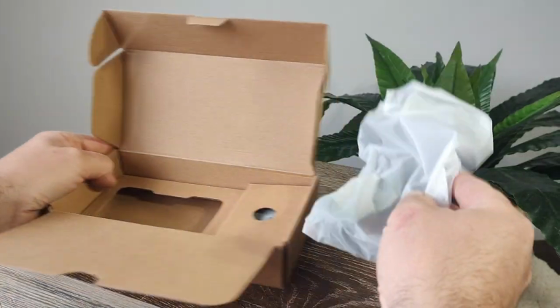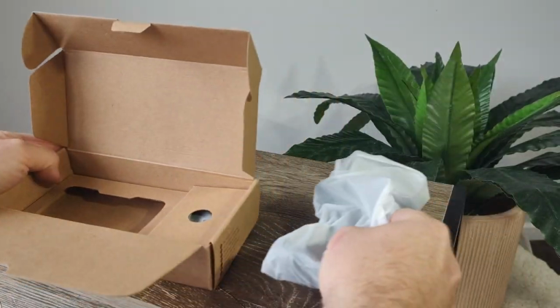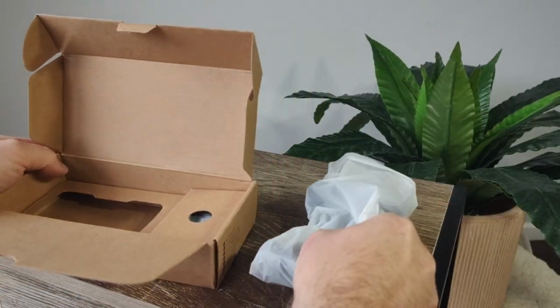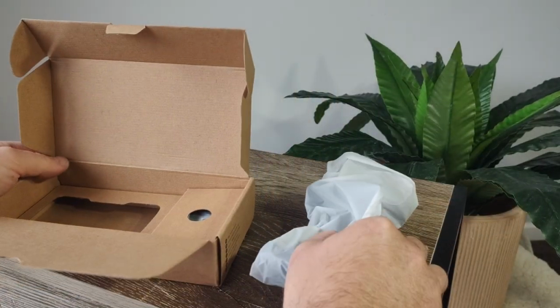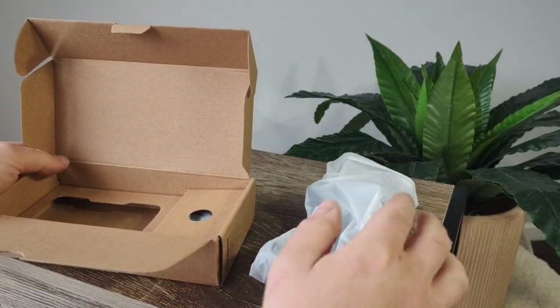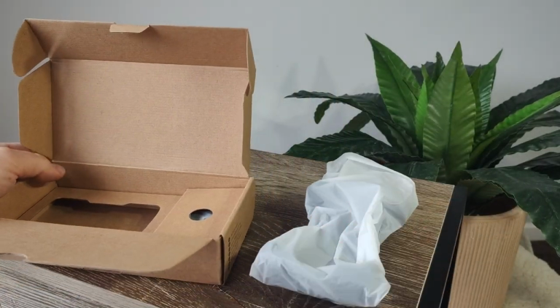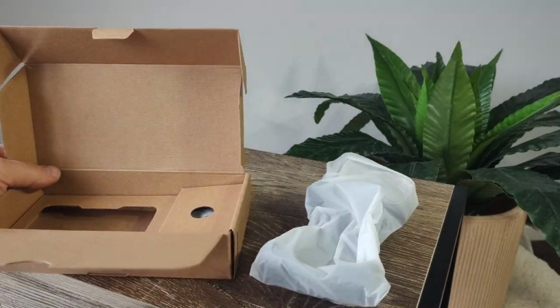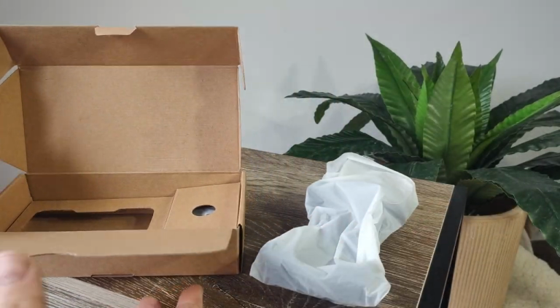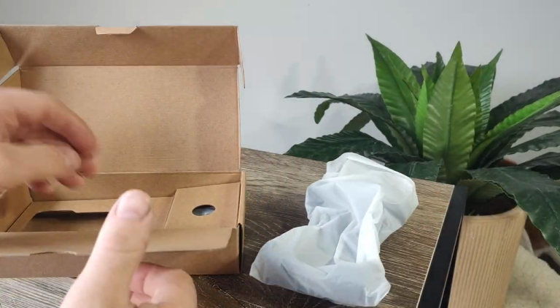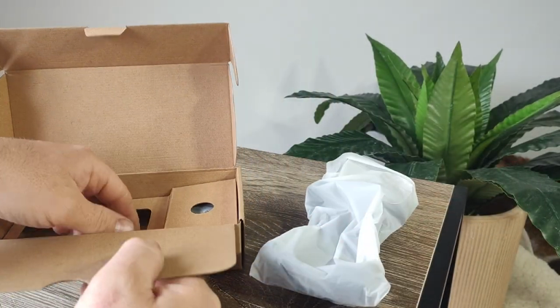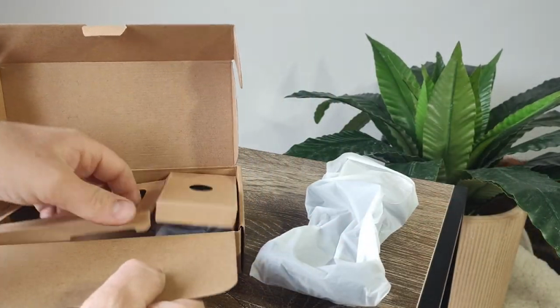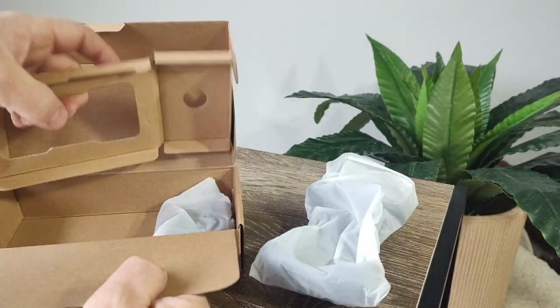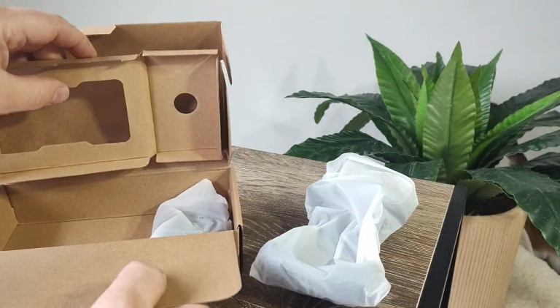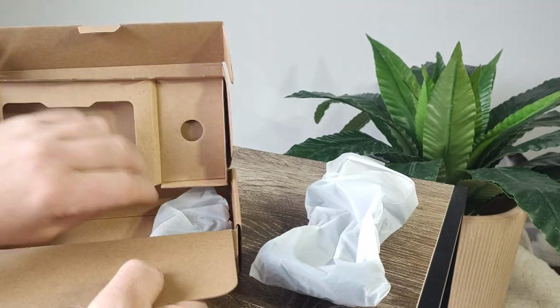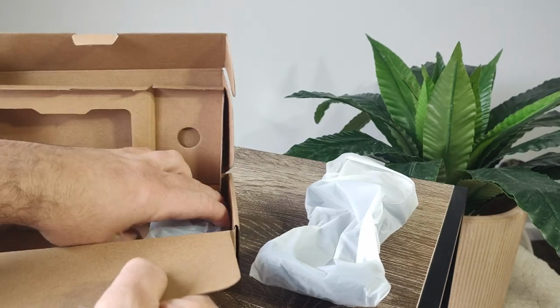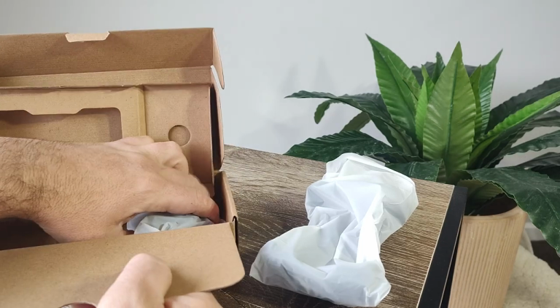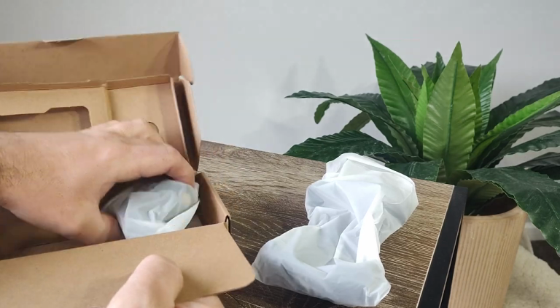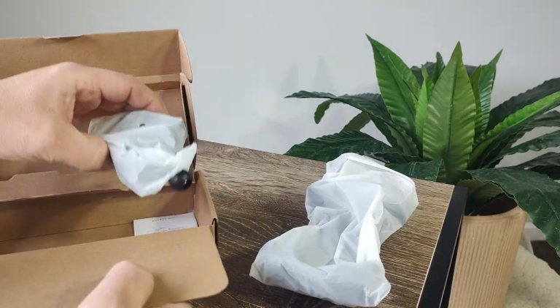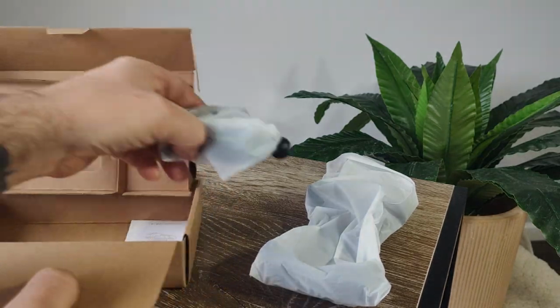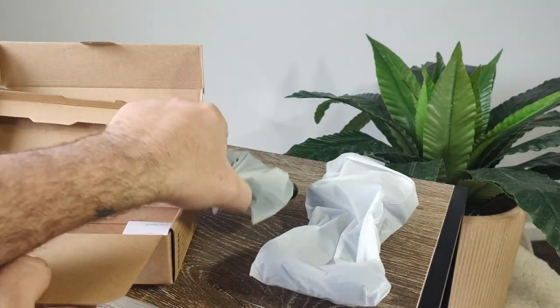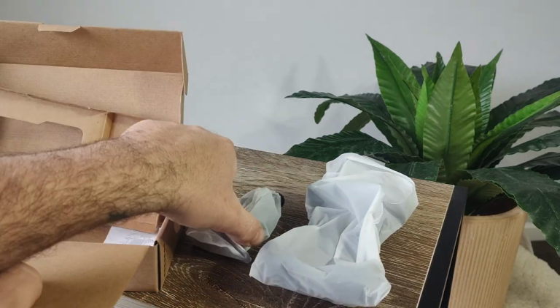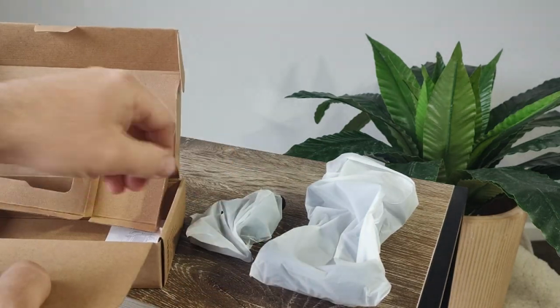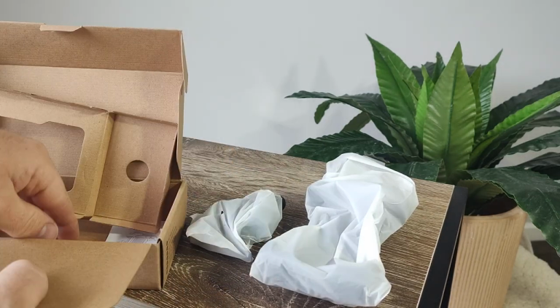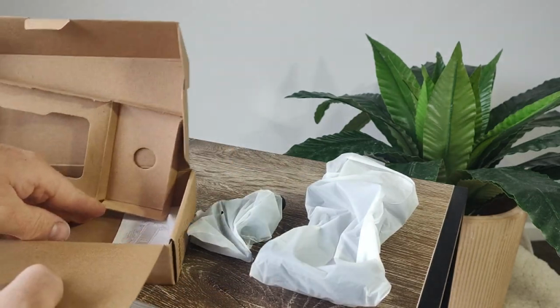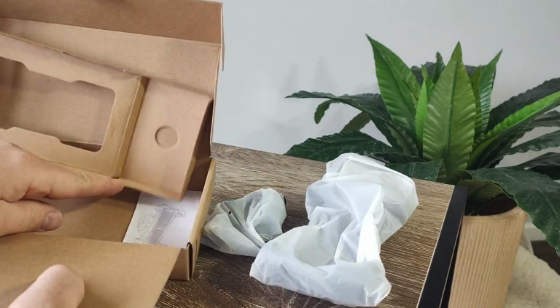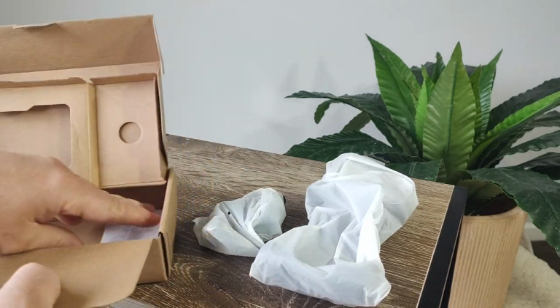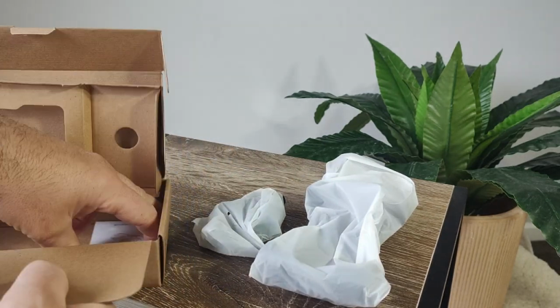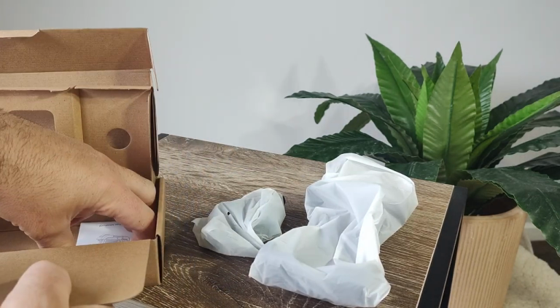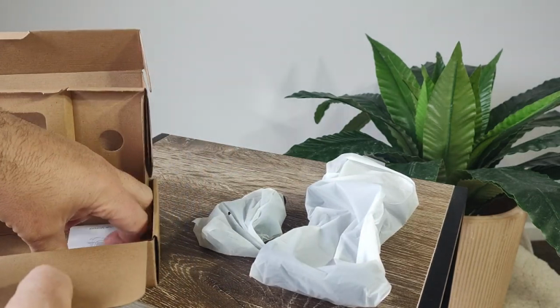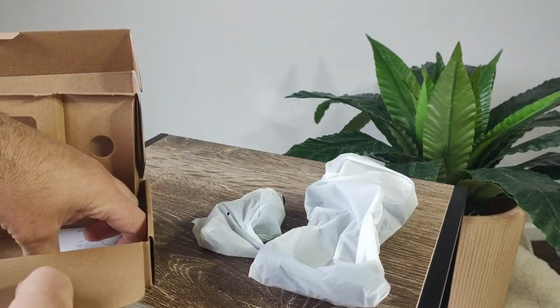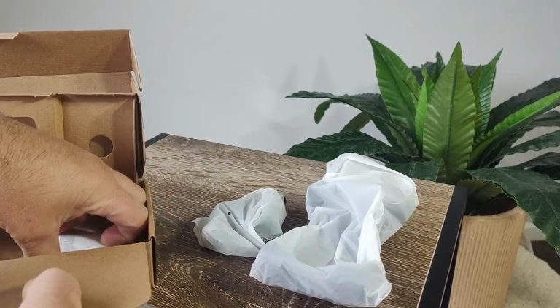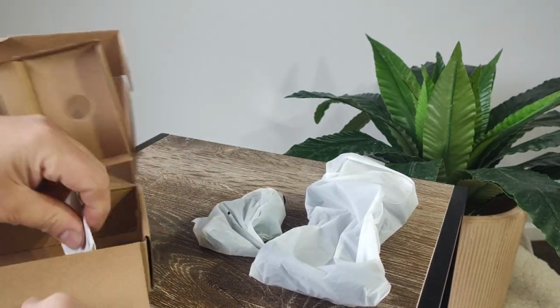There are three things inside the brown box: the mount itself, the mounting bracket, and a set of instructions that no one's ever going to read.